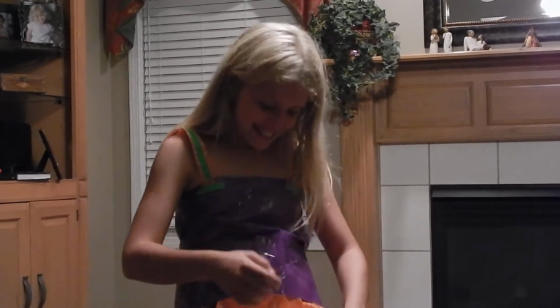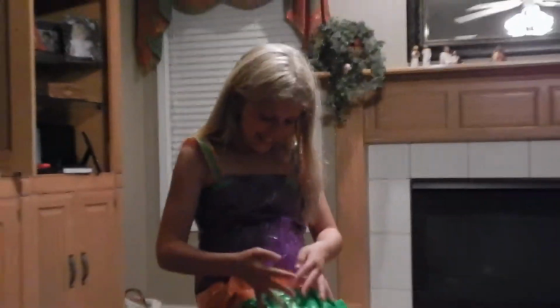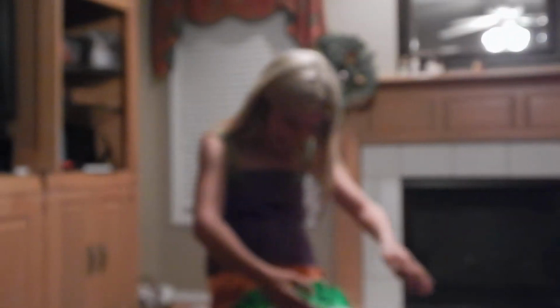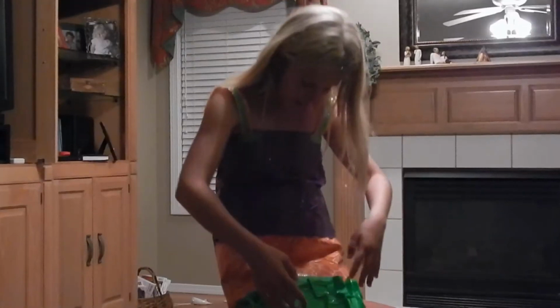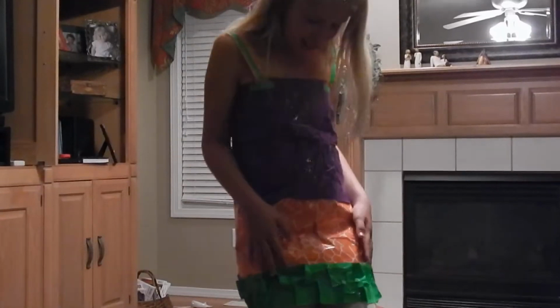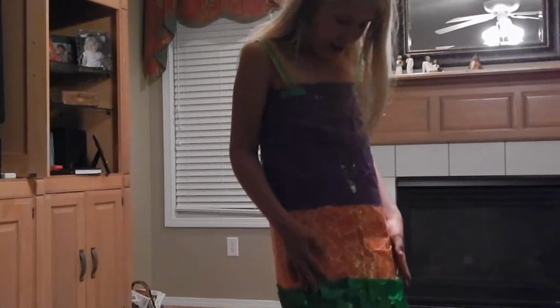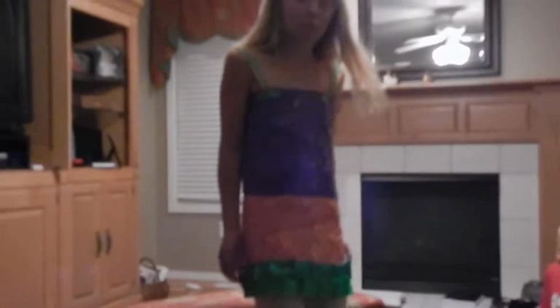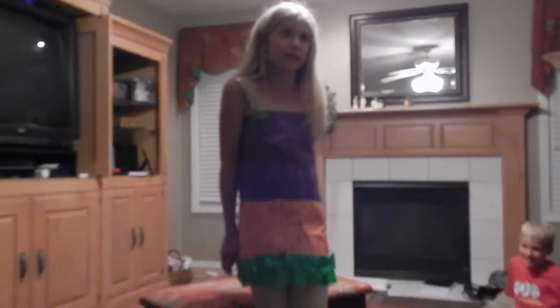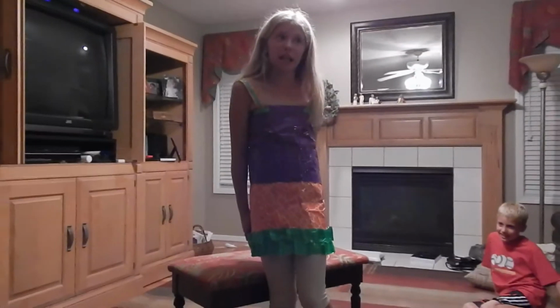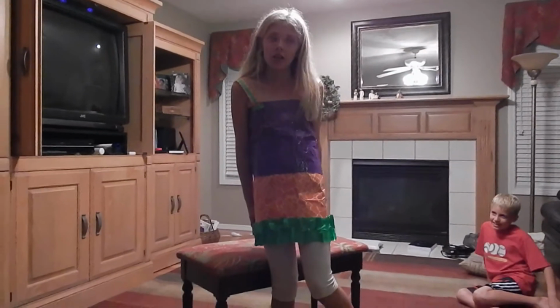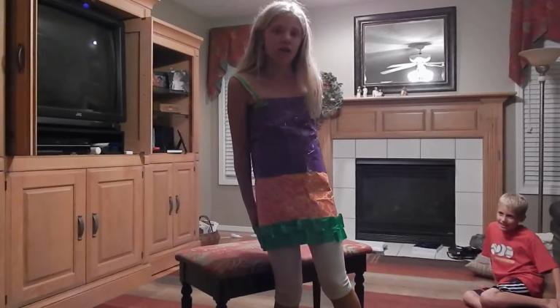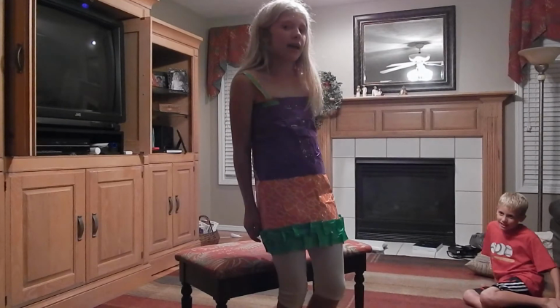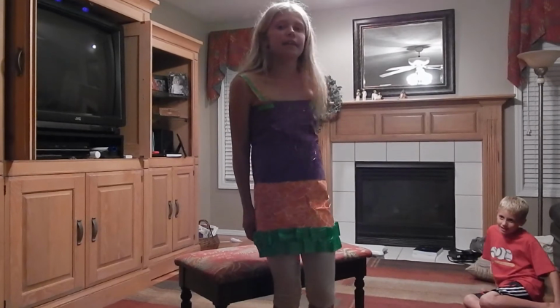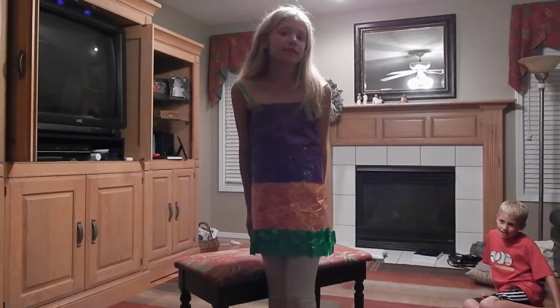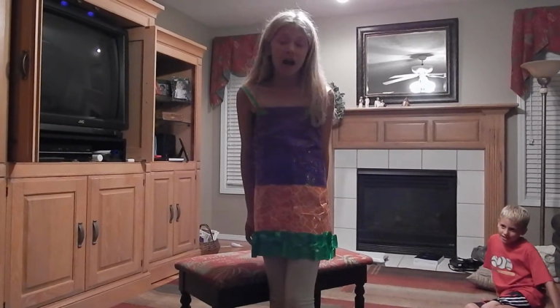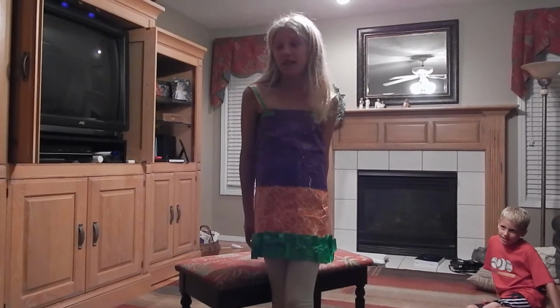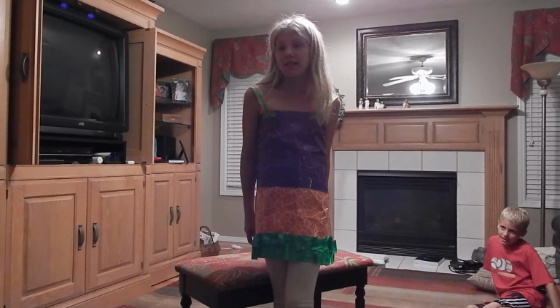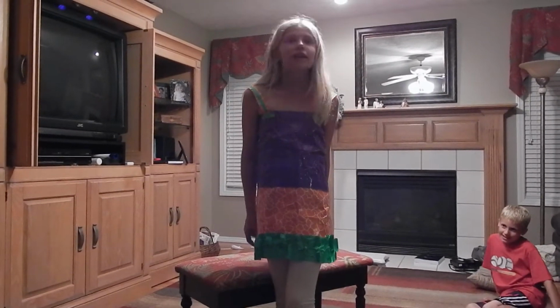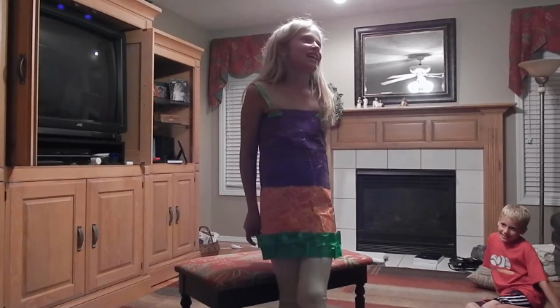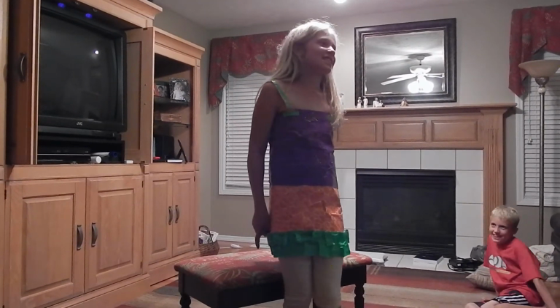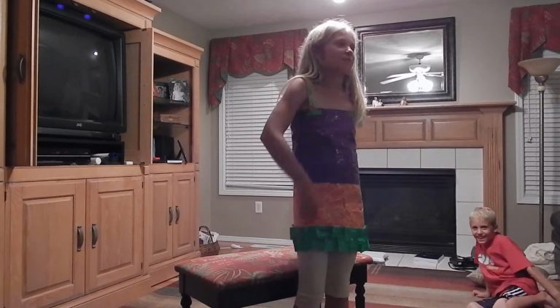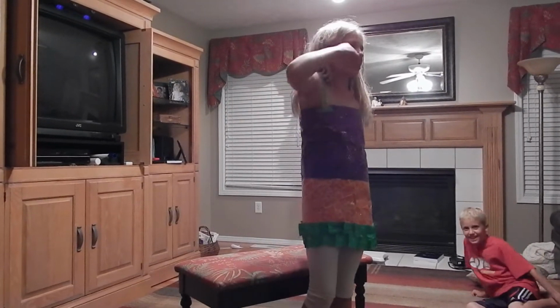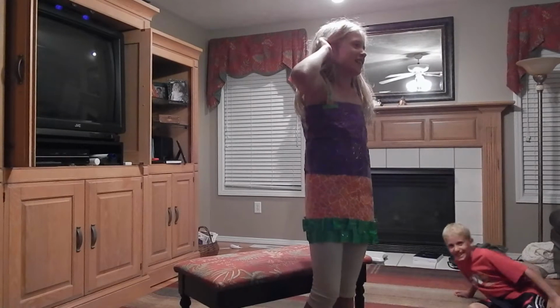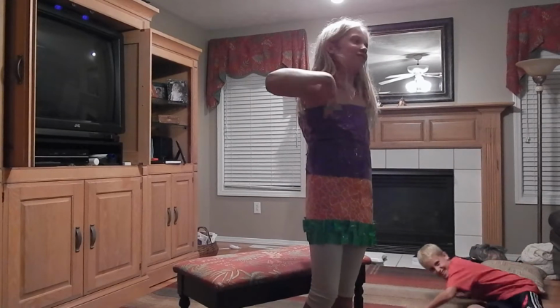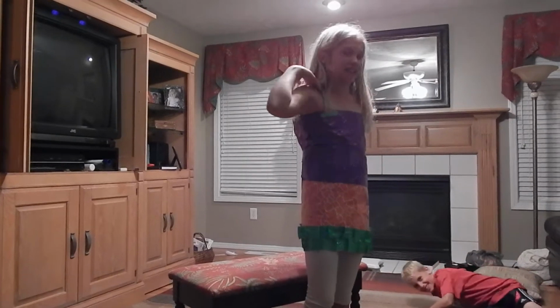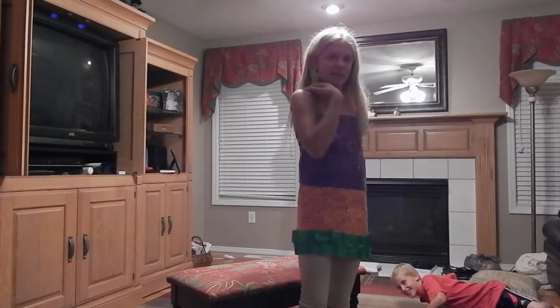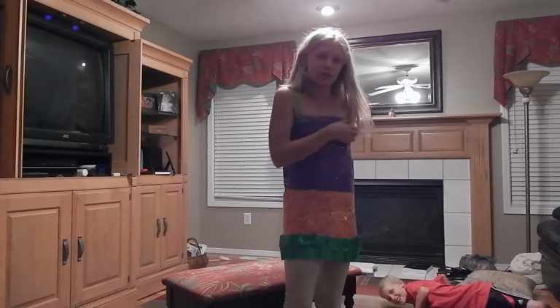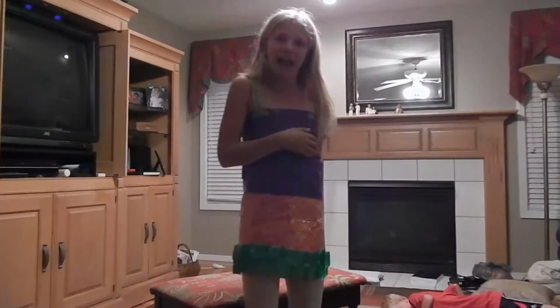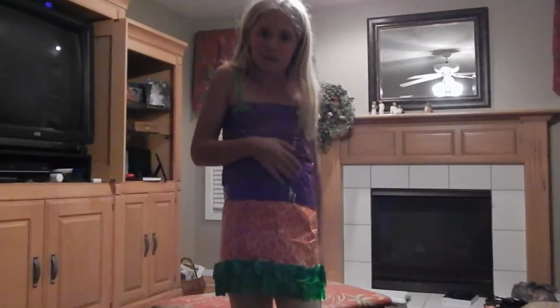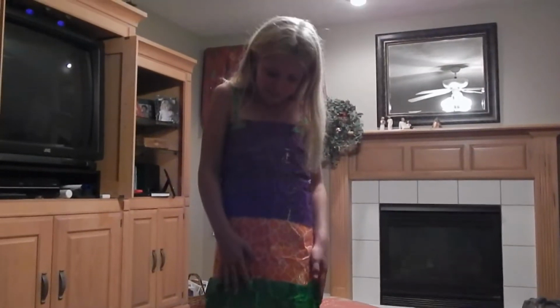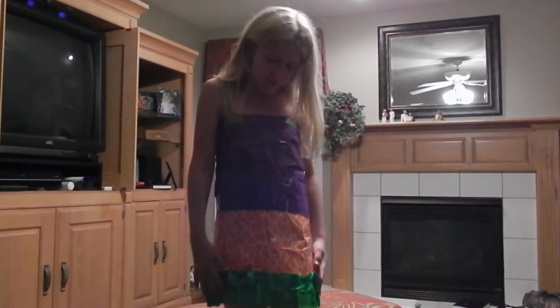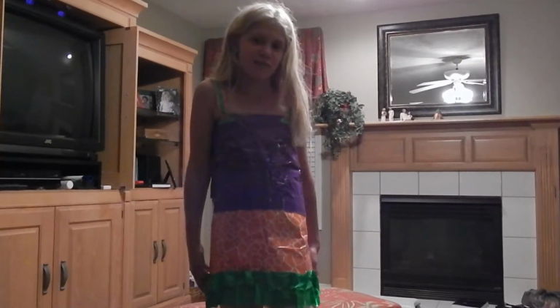So you see I got ruffles and all. I'm not quite done. I'm going to make it a little longer. And this is going to be my Halloween dress. It is very, very easy. It only took me like an hour to make this beautiful dress.